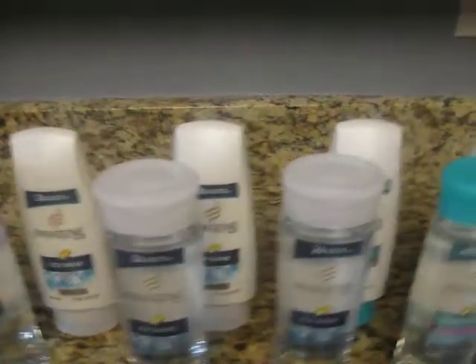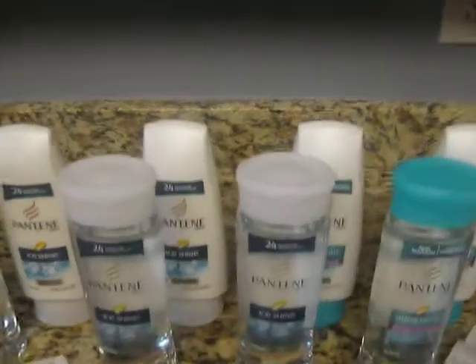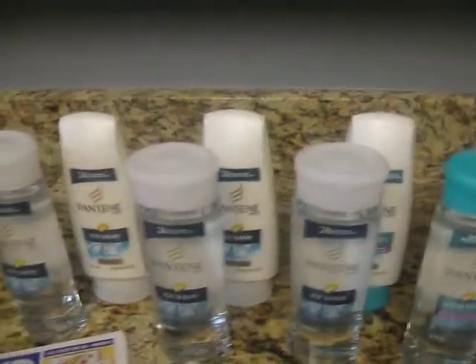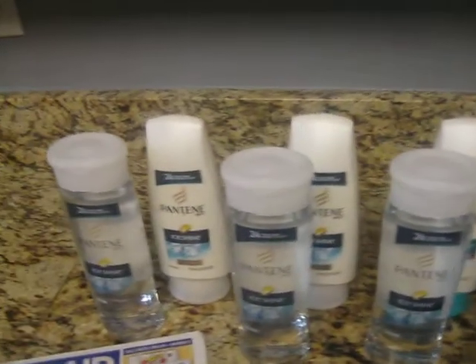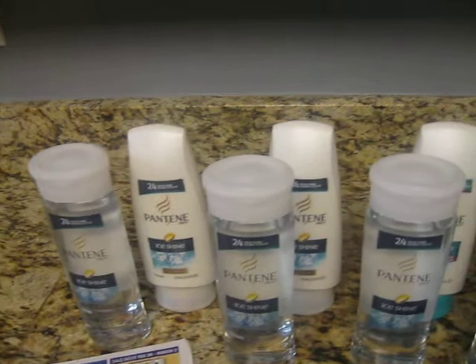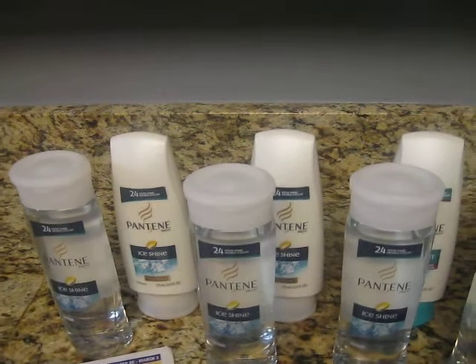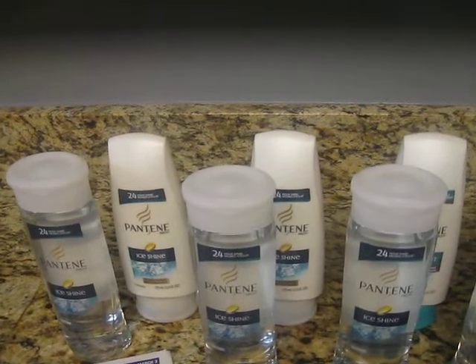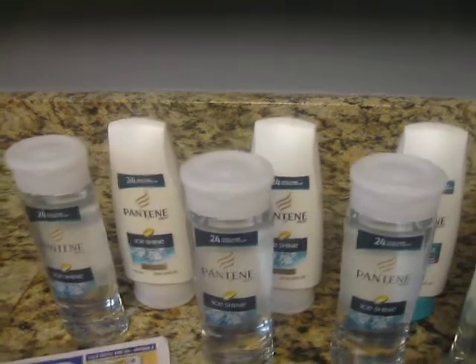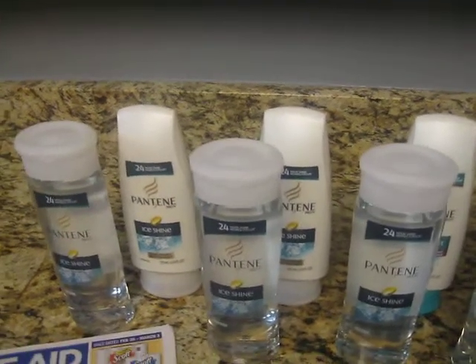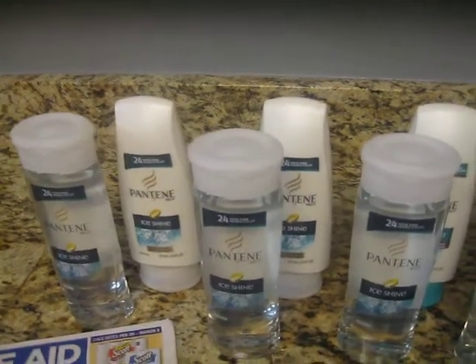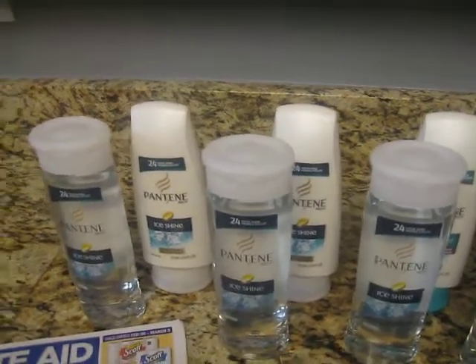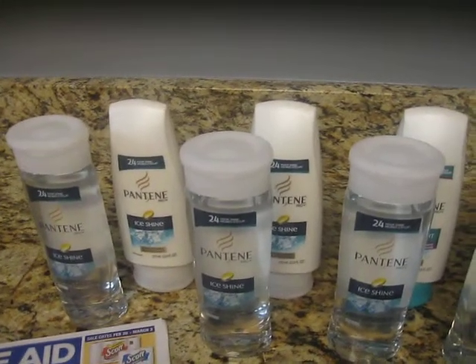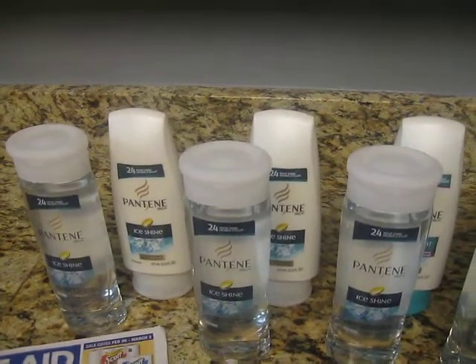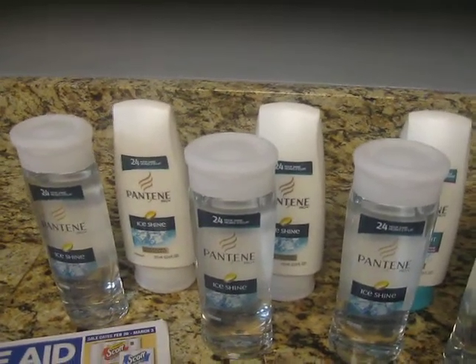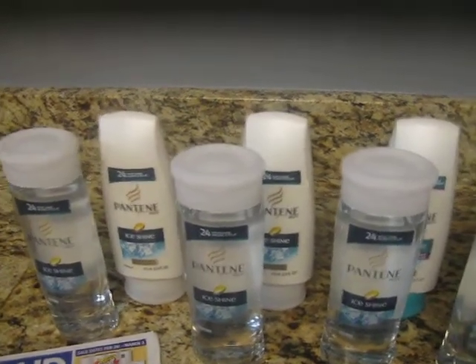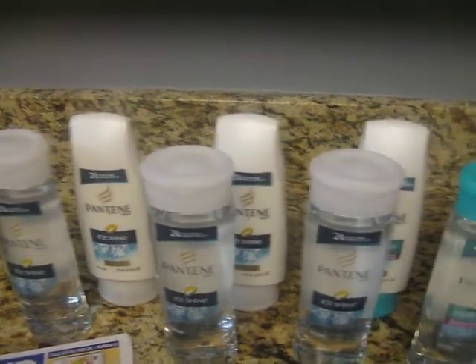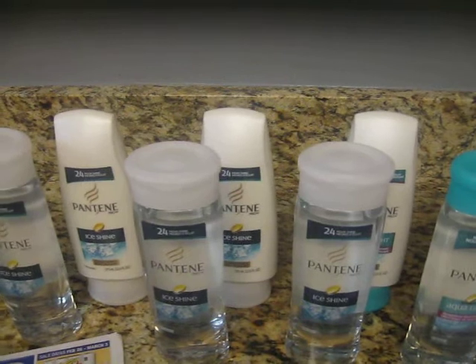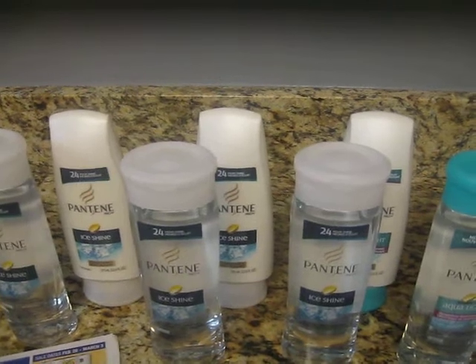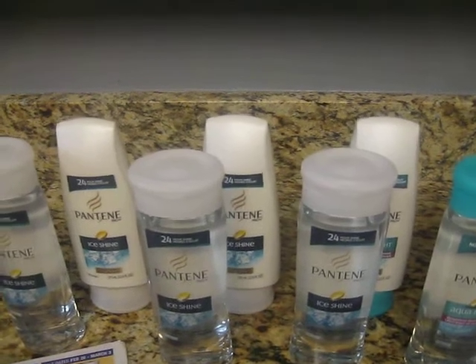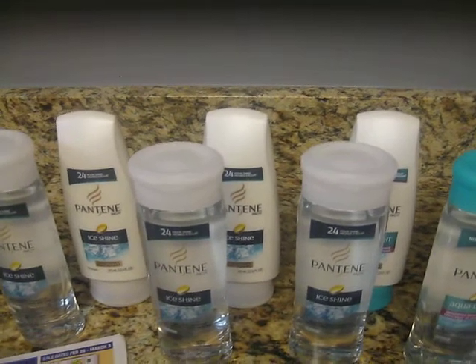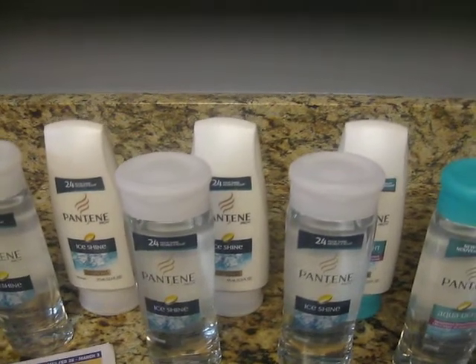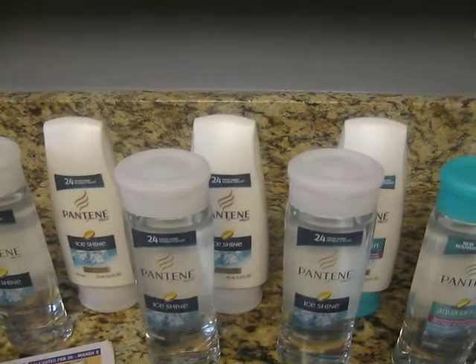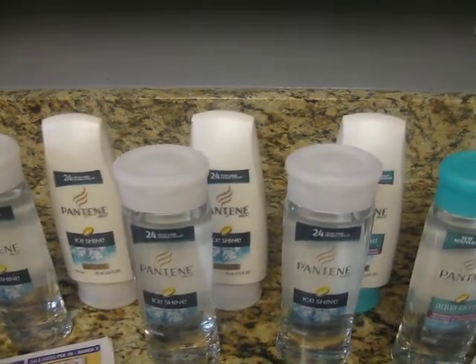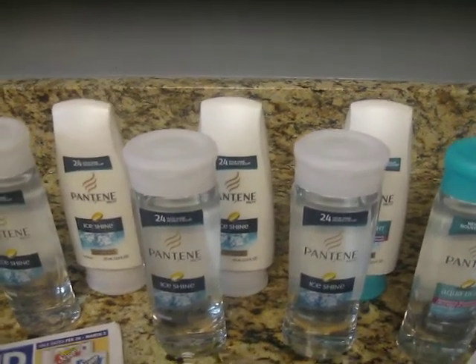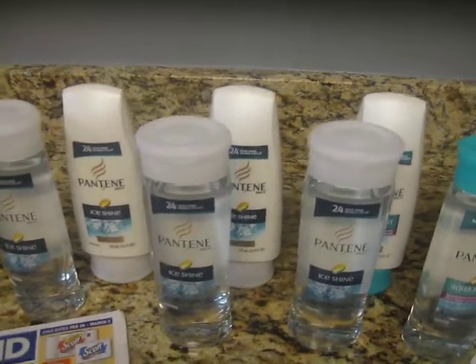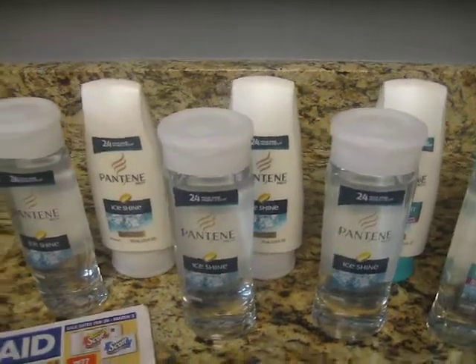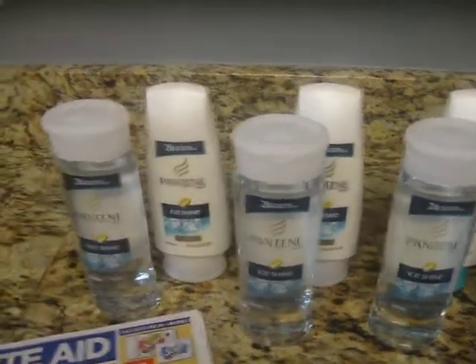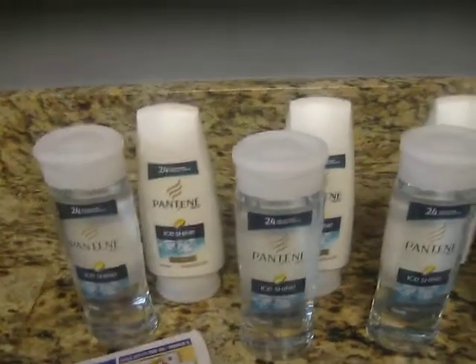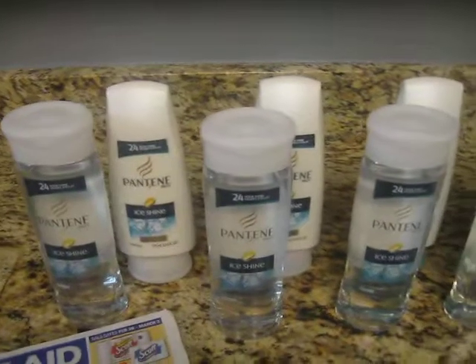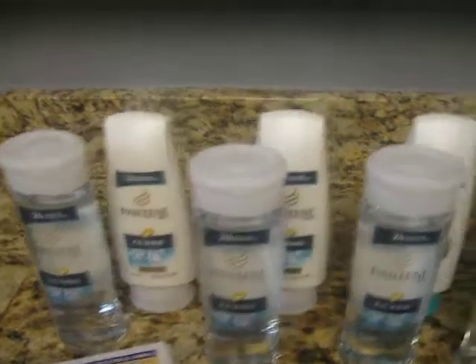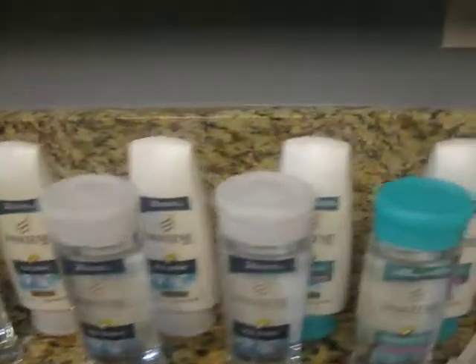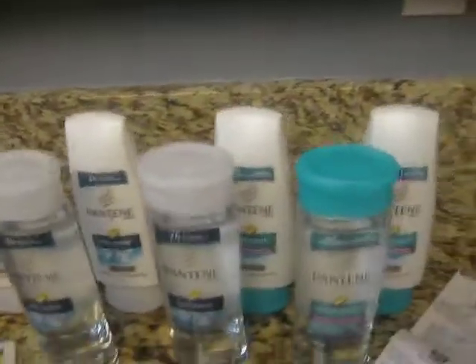Like I said, I did it twice on each card, and at the second one it showed at the bottom: 'You have reached your Pantene maximum amount.' So it wouldn't pop out any more up rewards.